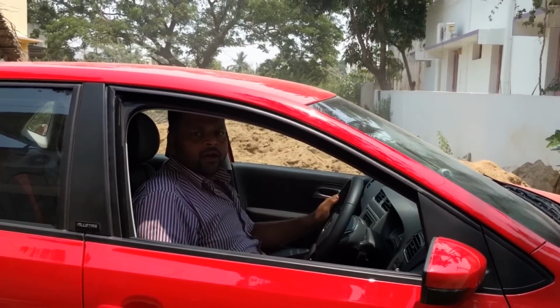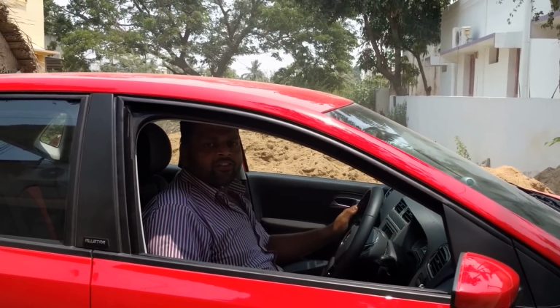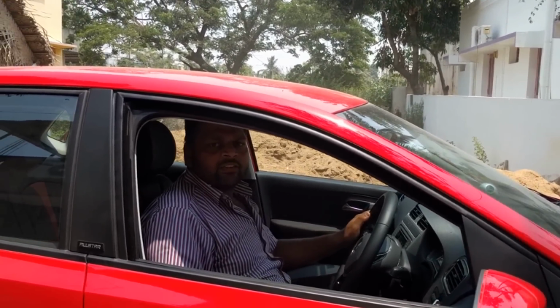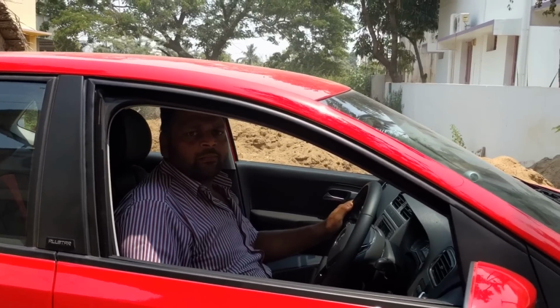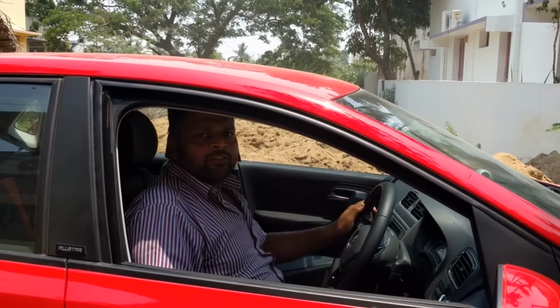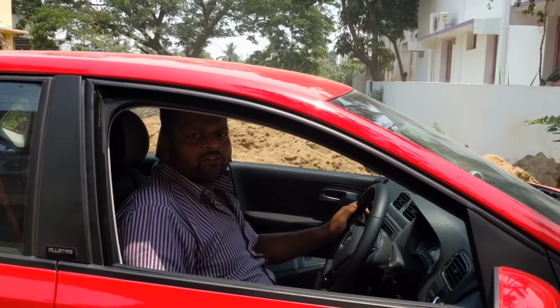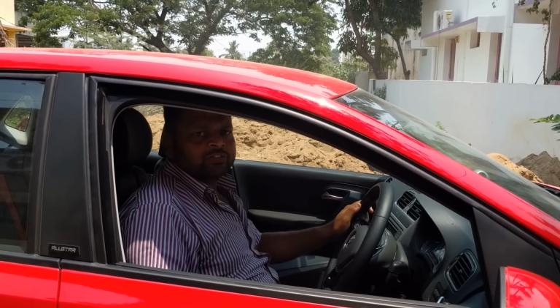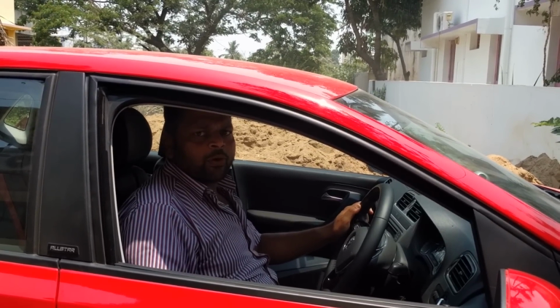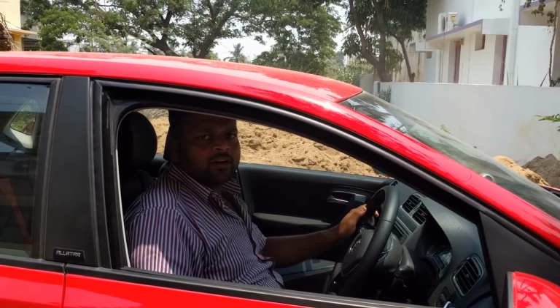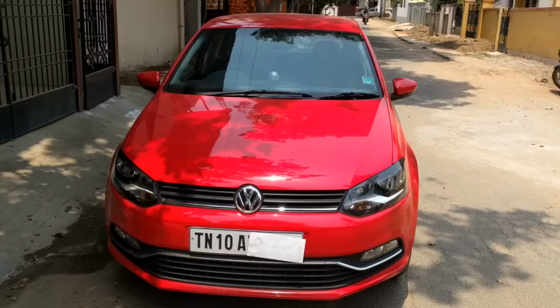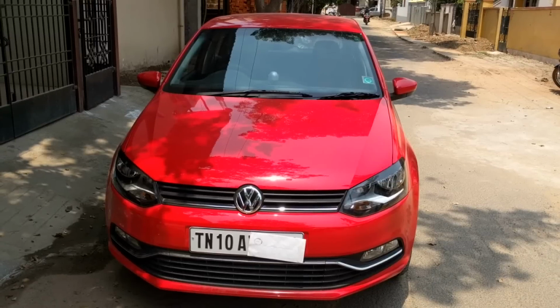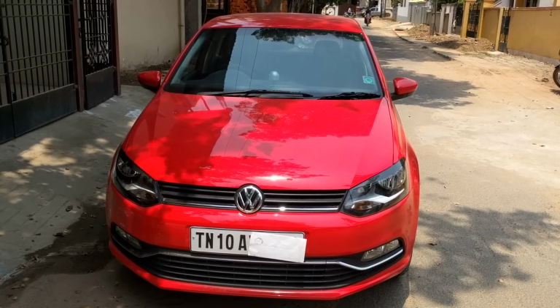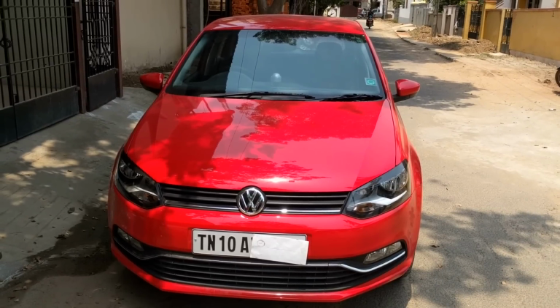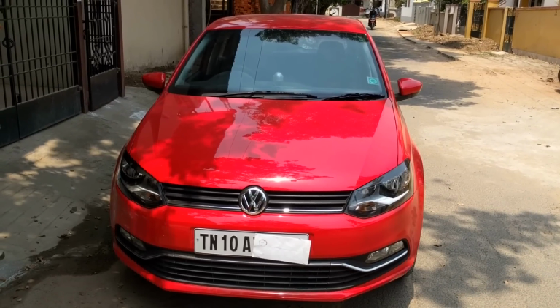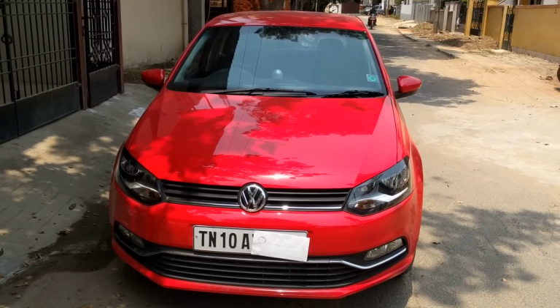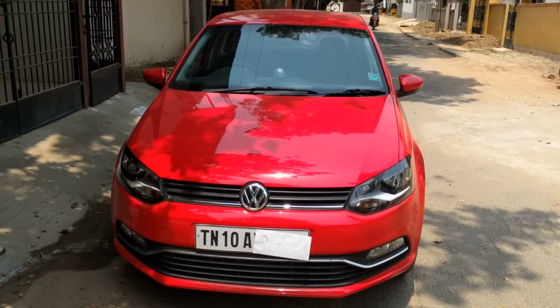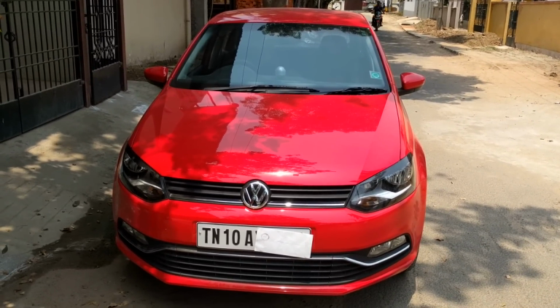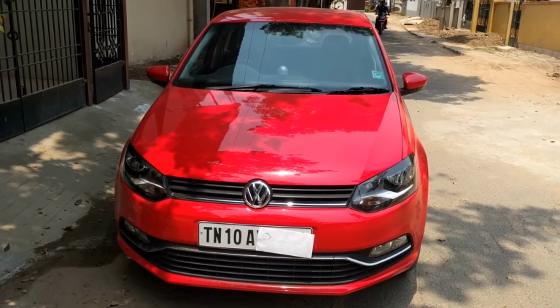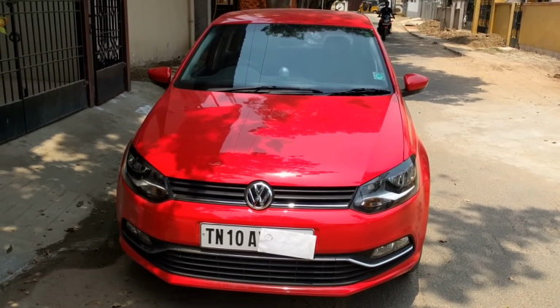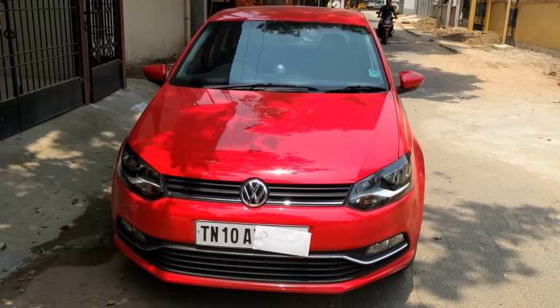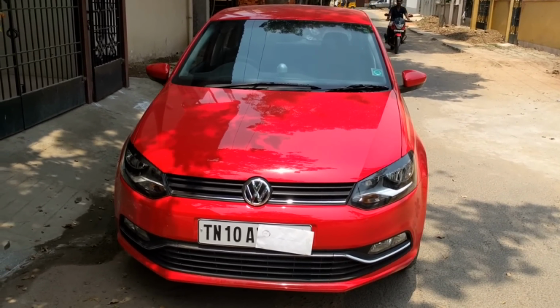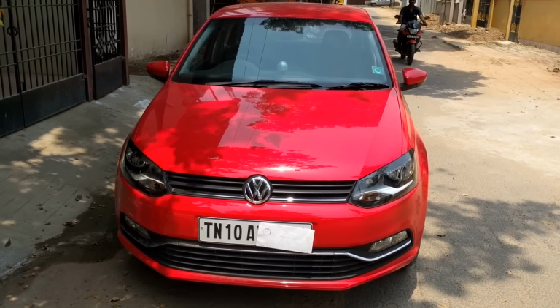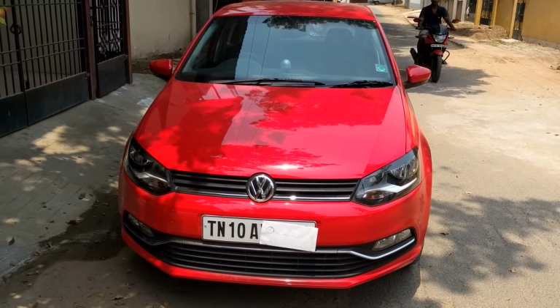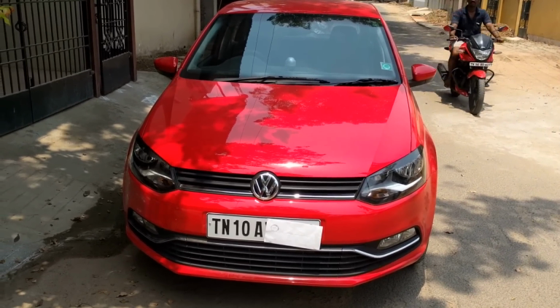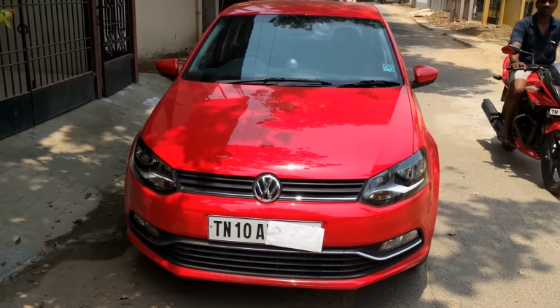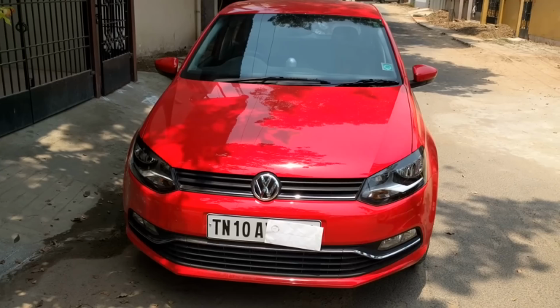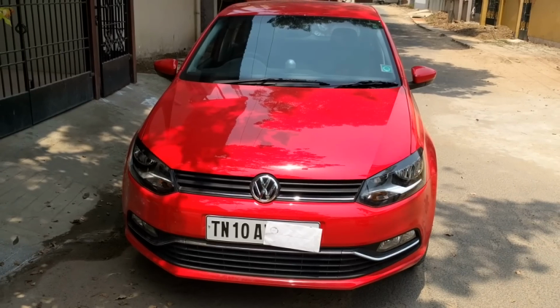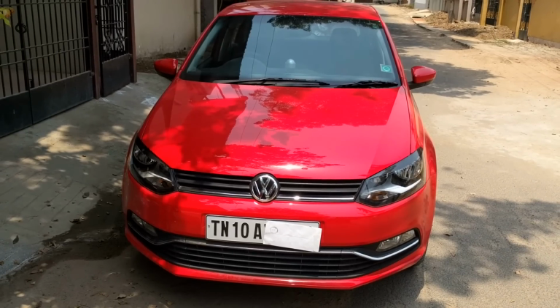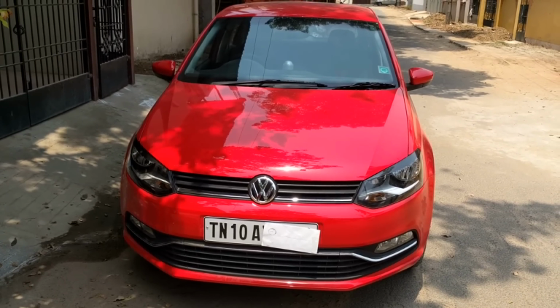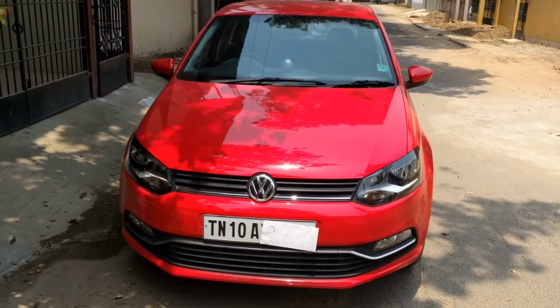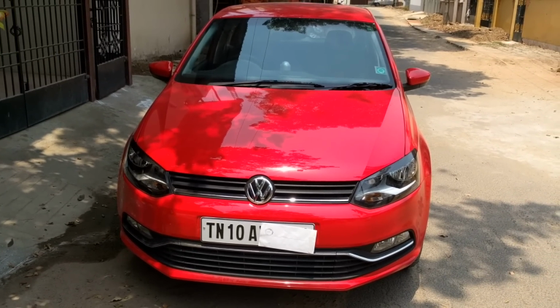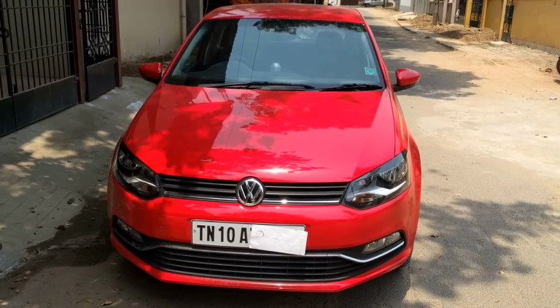Hi friends, welcome to my review of the Volkswagen Polo All-Star. The Volkswagen Polo looks awesome from all angles. It has a very simple and understated design. The laser red color with the new 15-inch diamond cut alloy wheels looks fantastic.